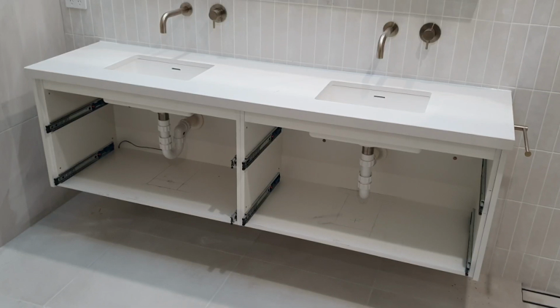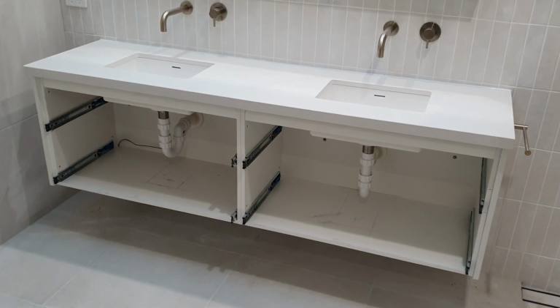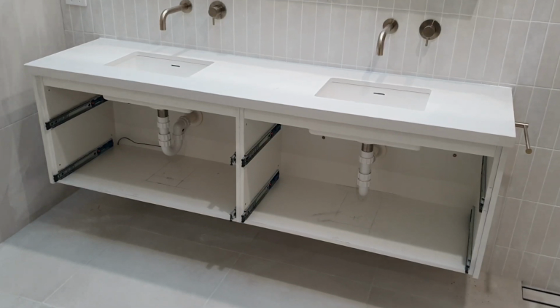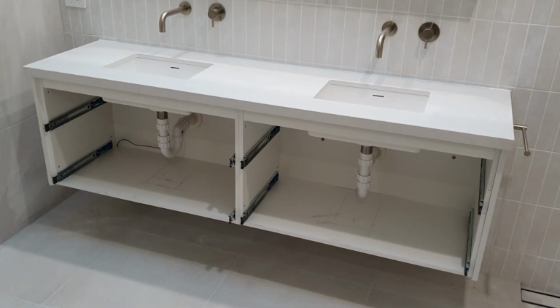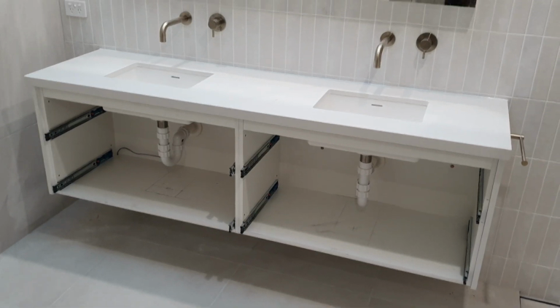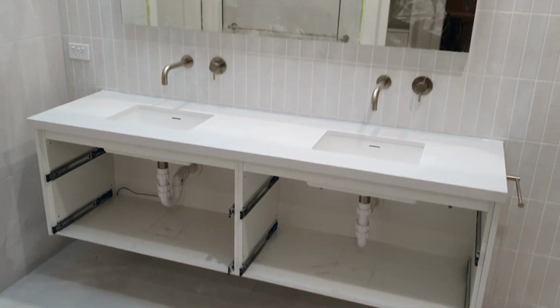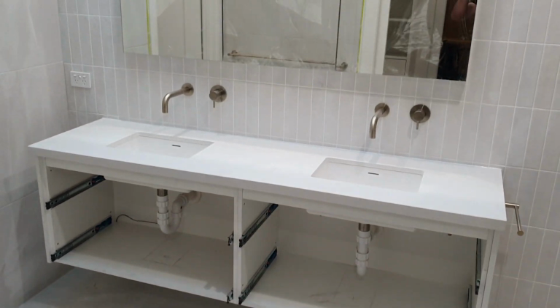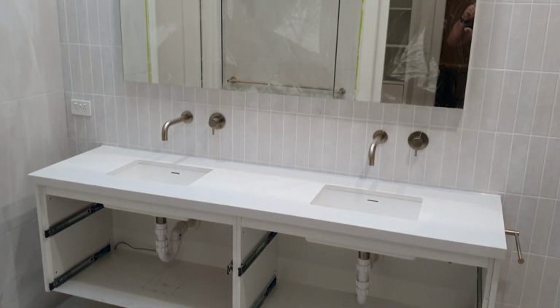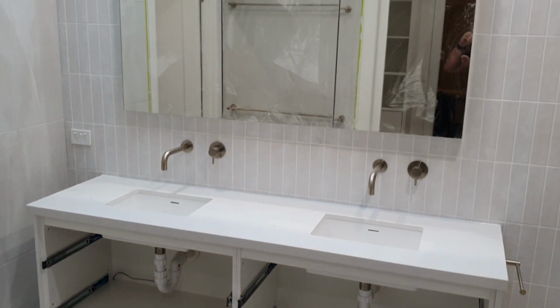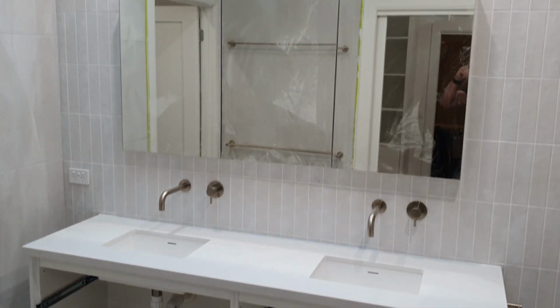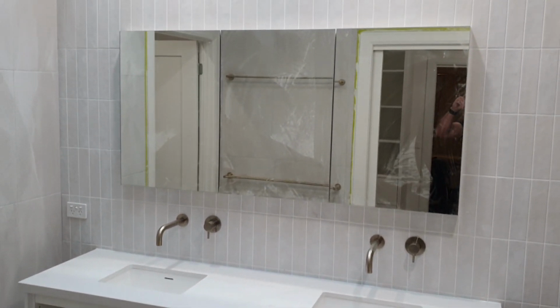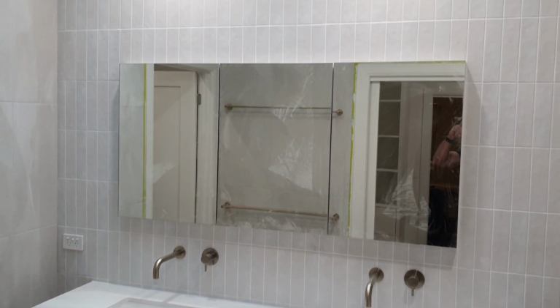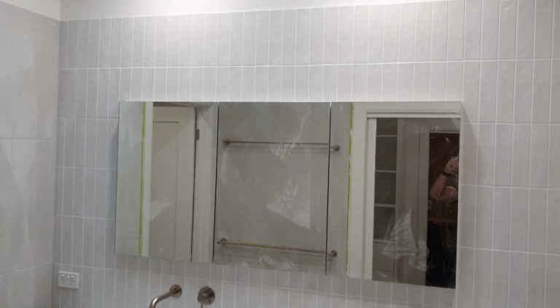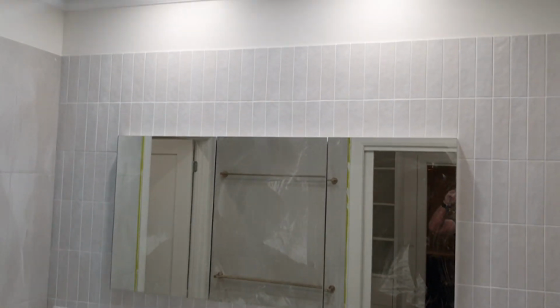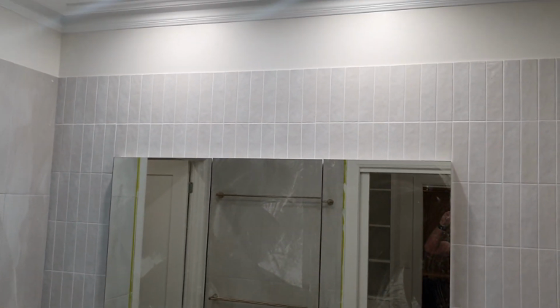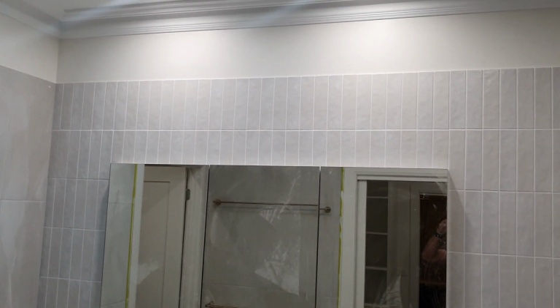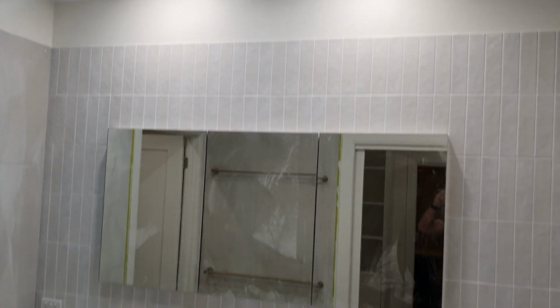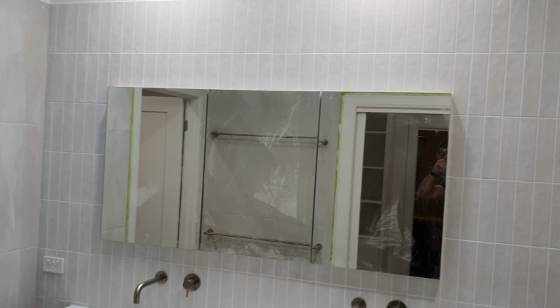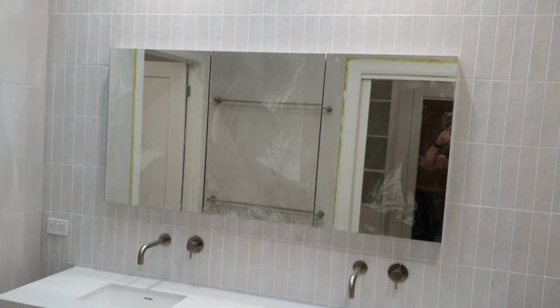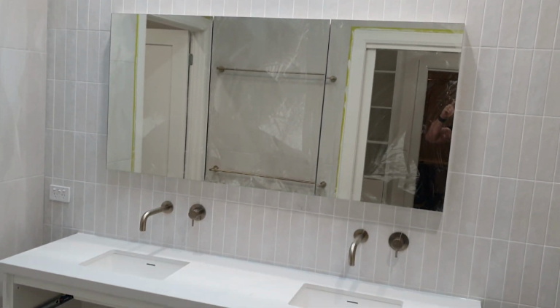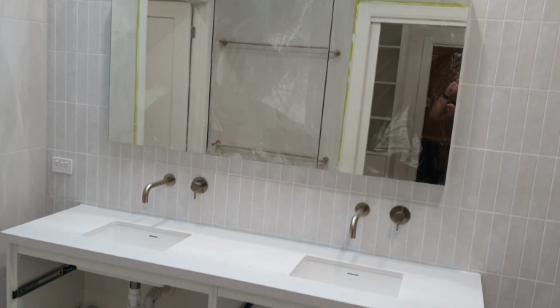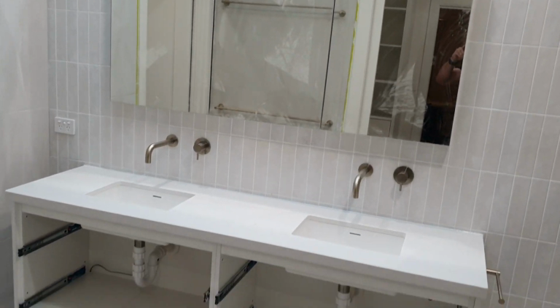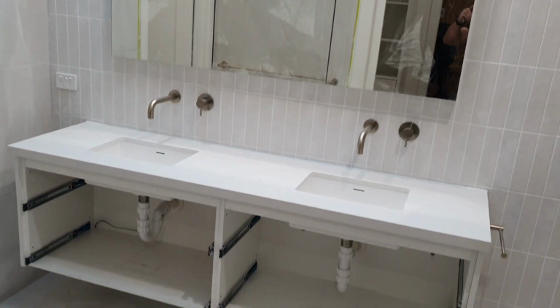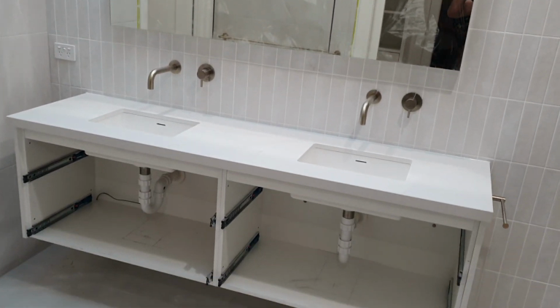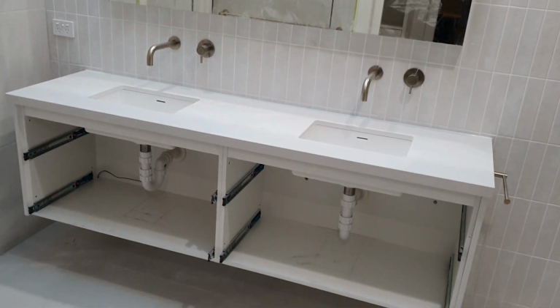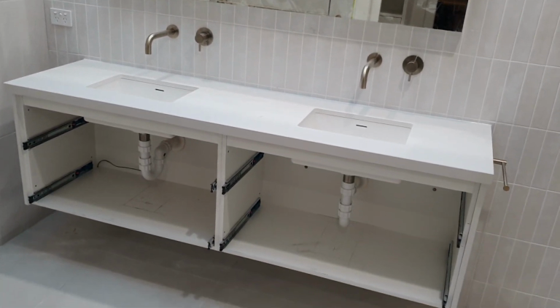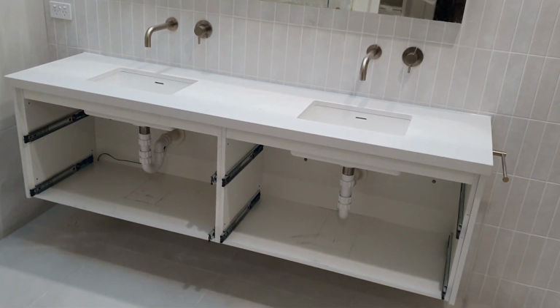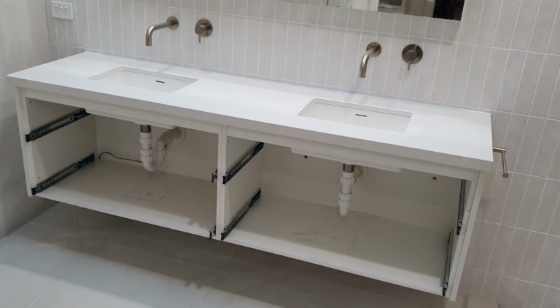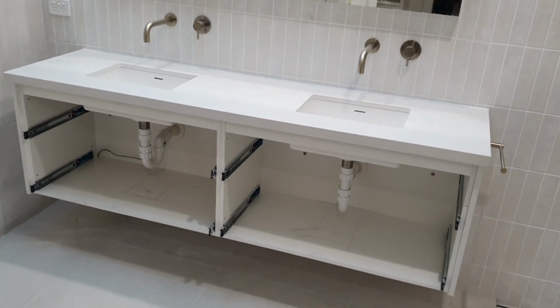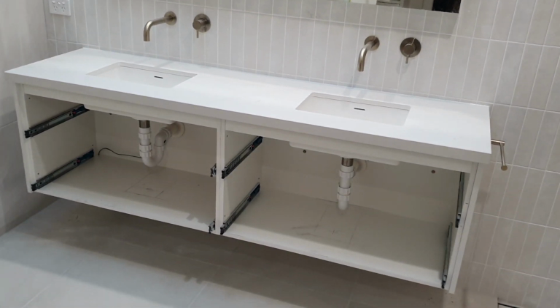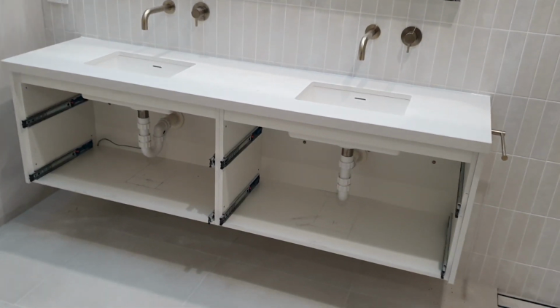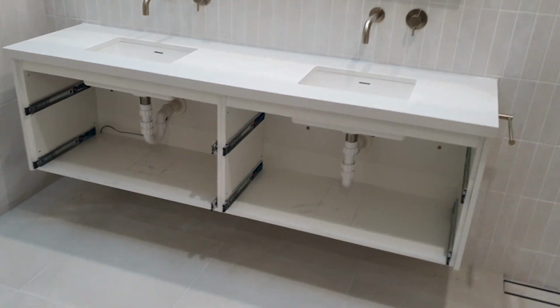Hi everyone, Dave Mitchell from Baby Renovations. It's the end of week eight of our Wineview Lane project in Frankston South, and it's getting to the pointy end of things now.